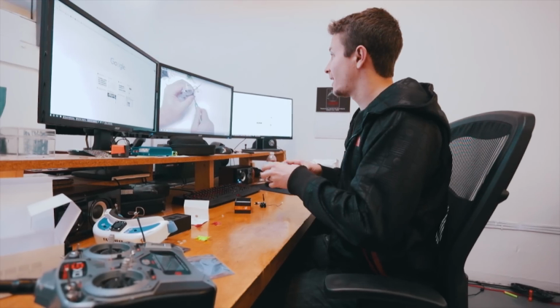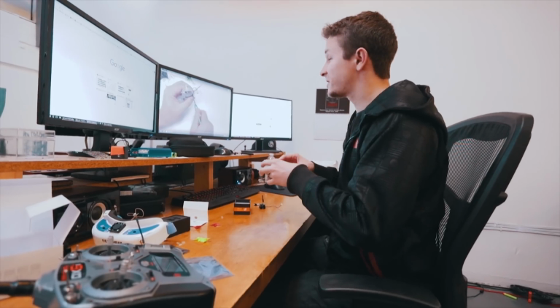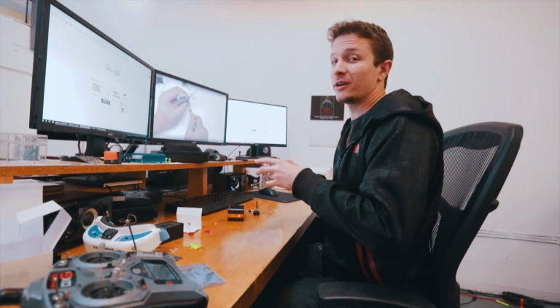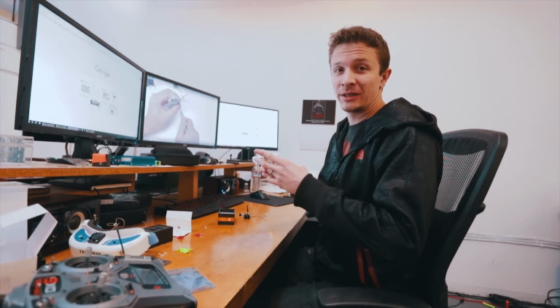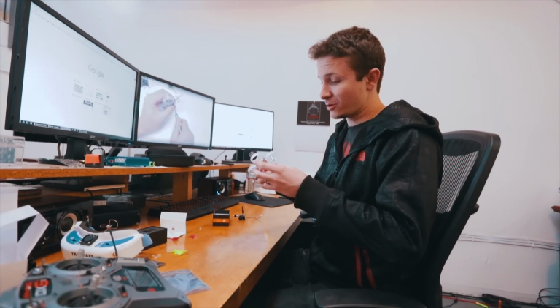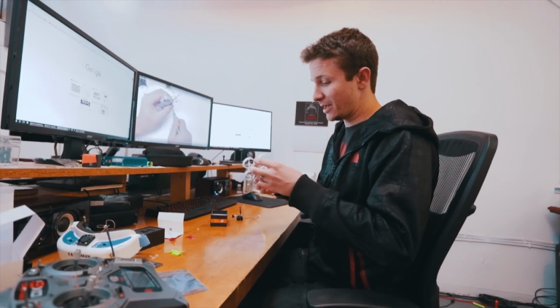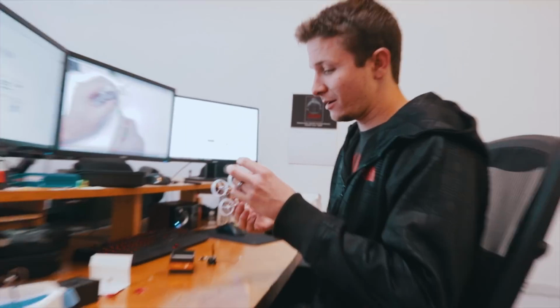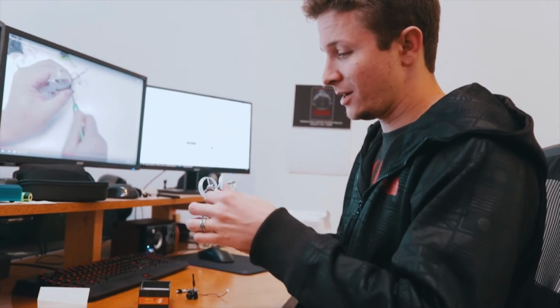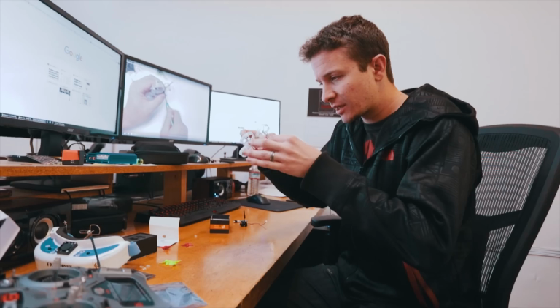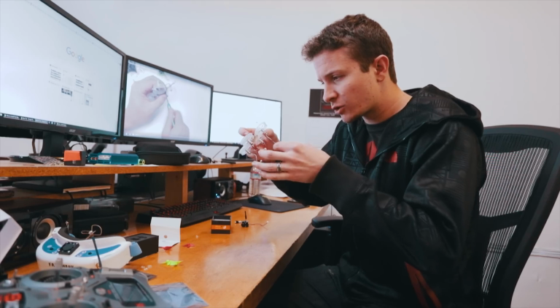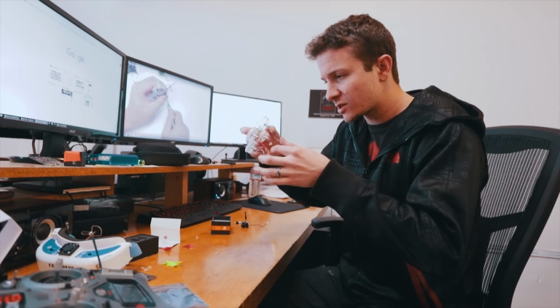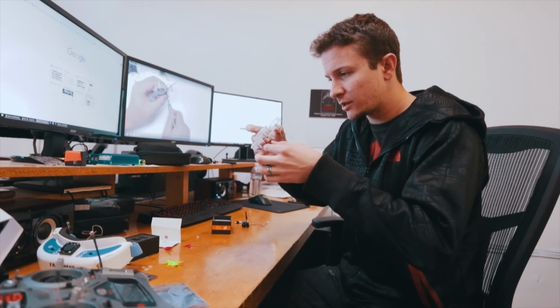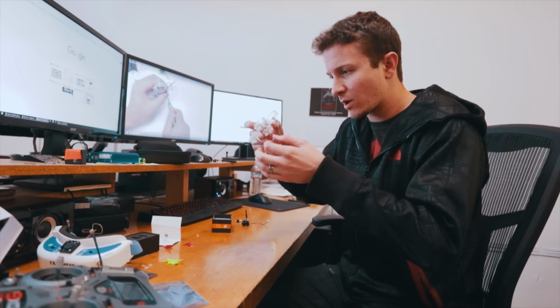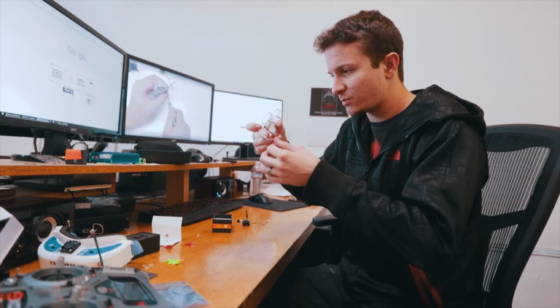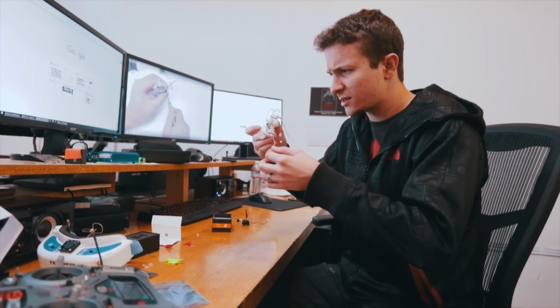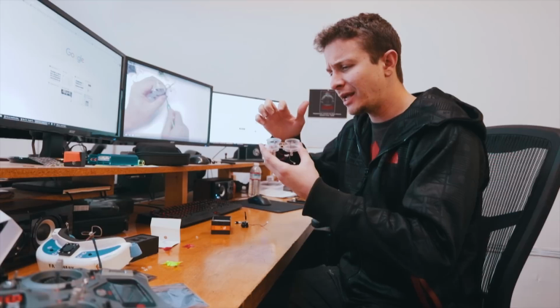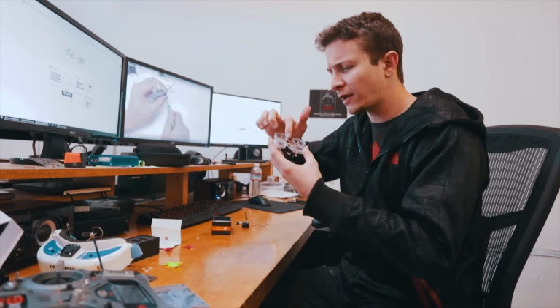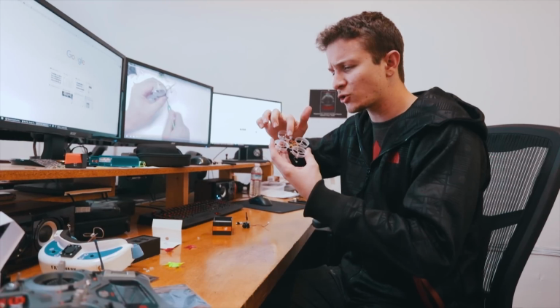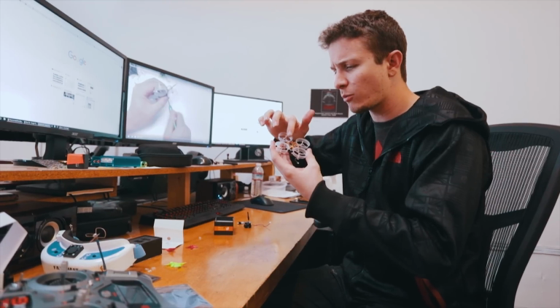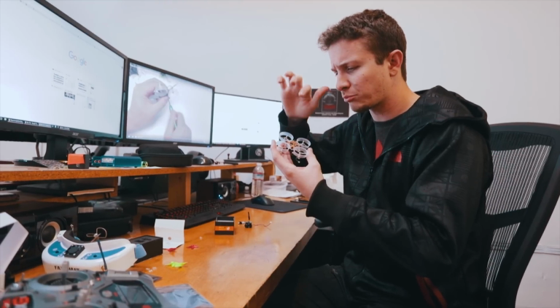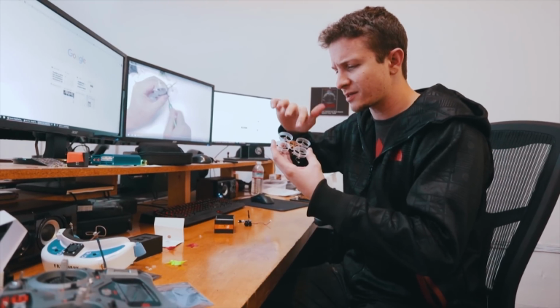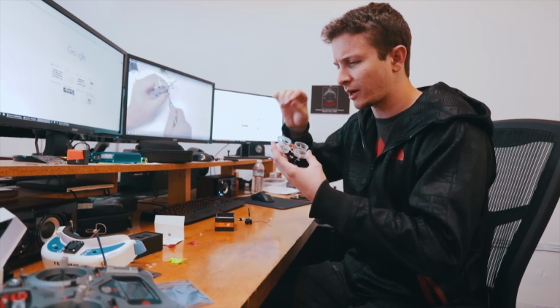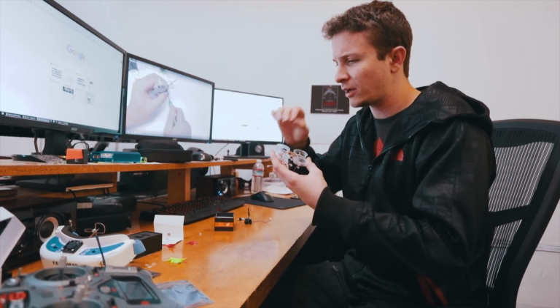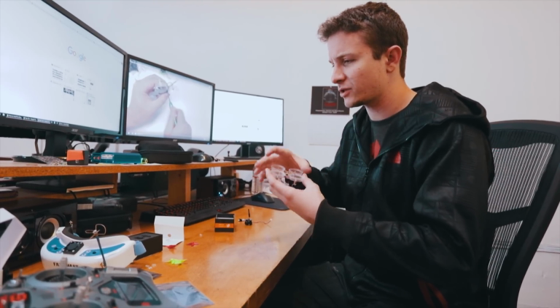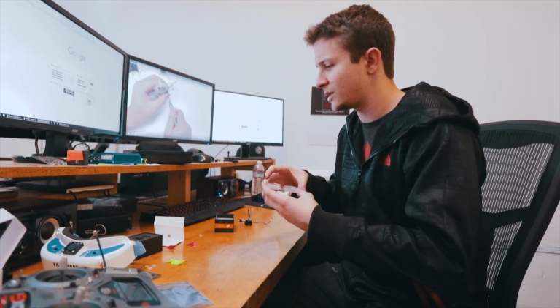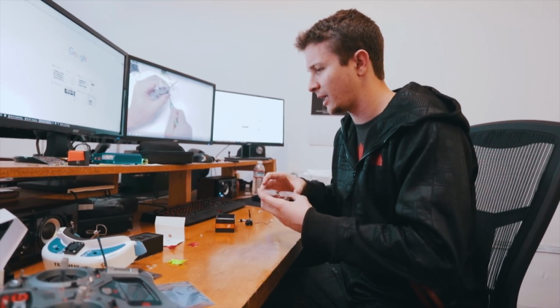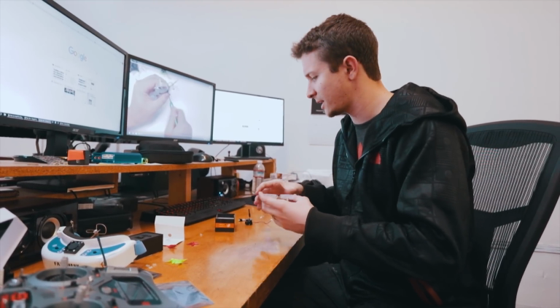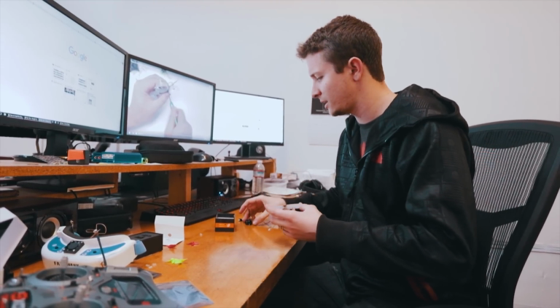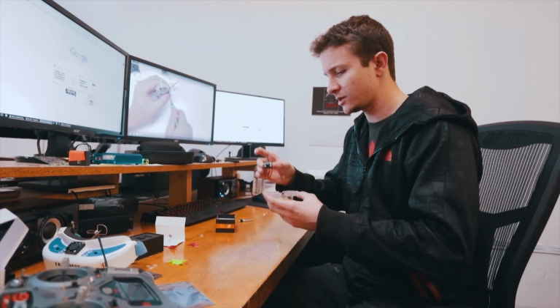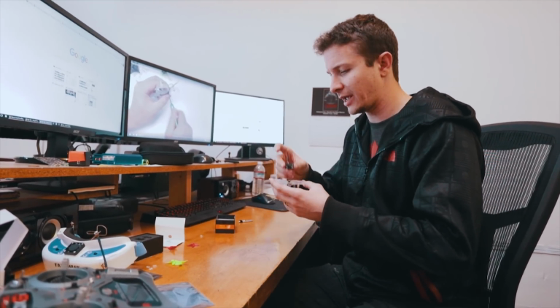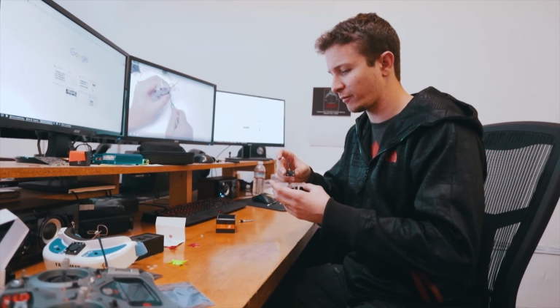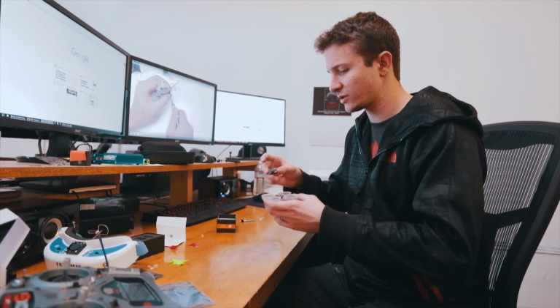I've started putting this drone together. I managed to get the motors installed in the right spots, and I've got the control board pressed on, but I haven't got the screws in yet, because I've got to install the camera first.